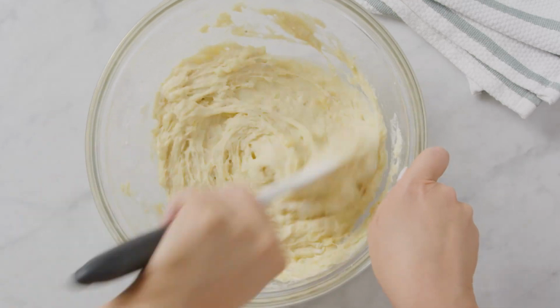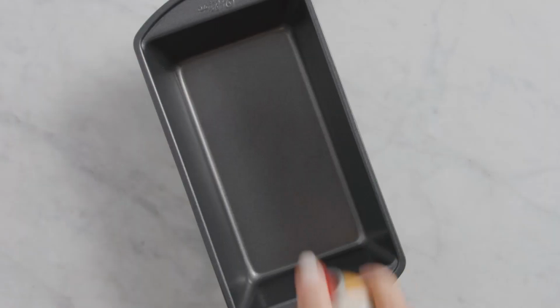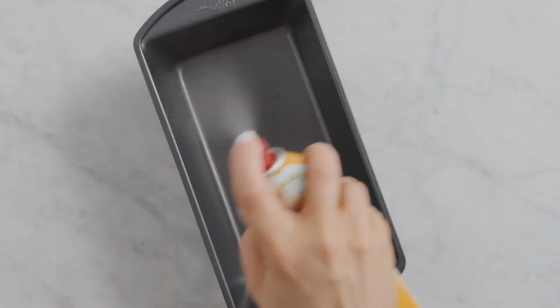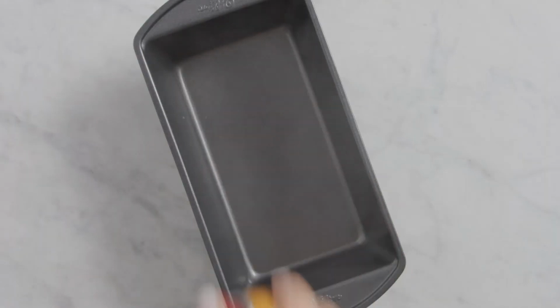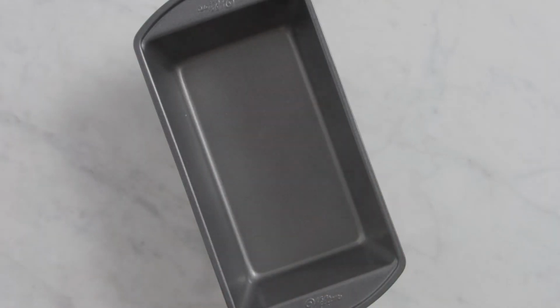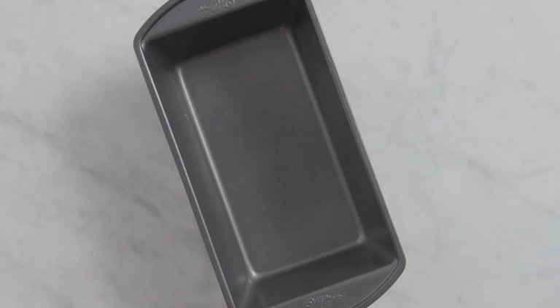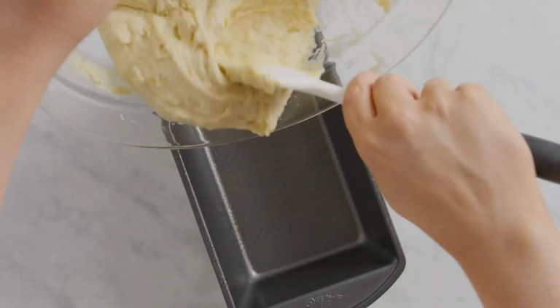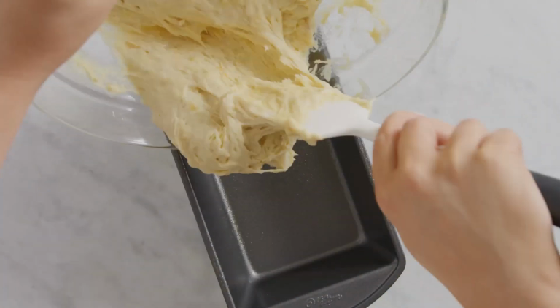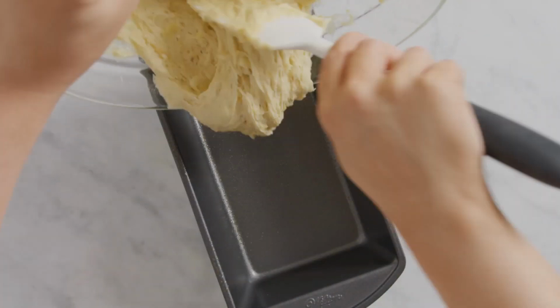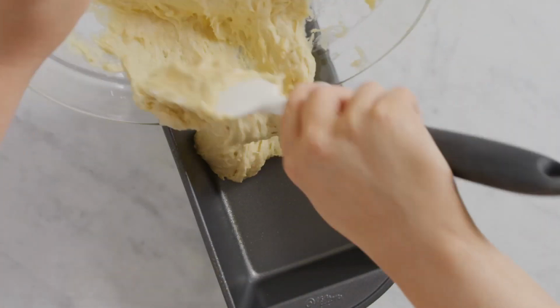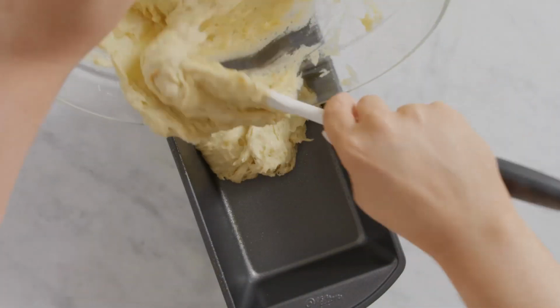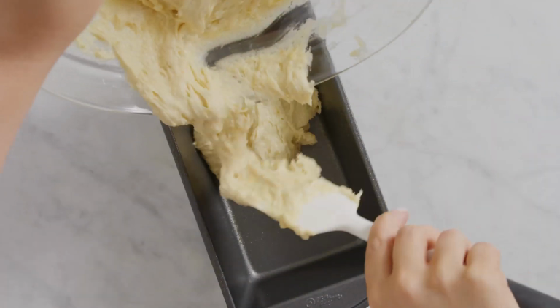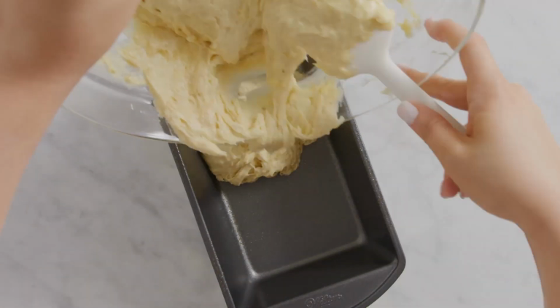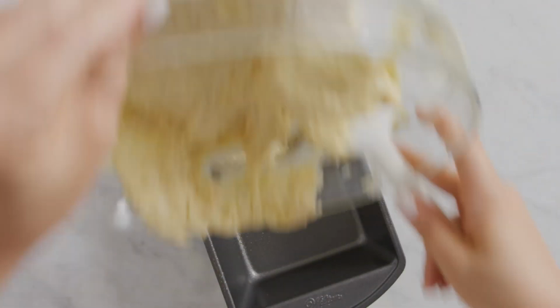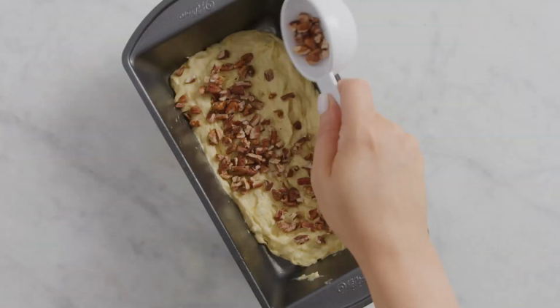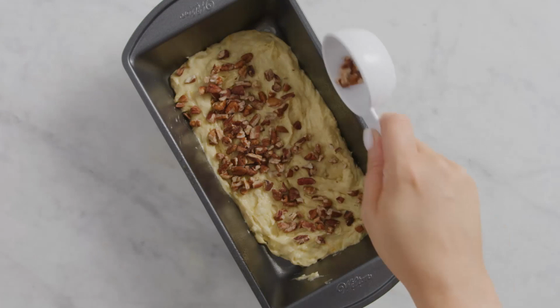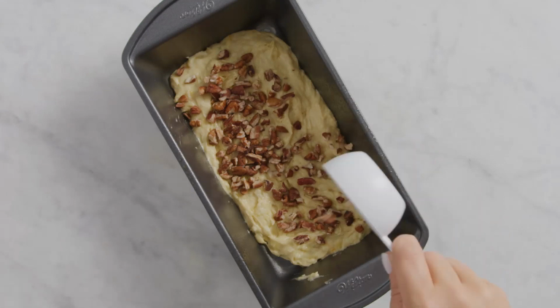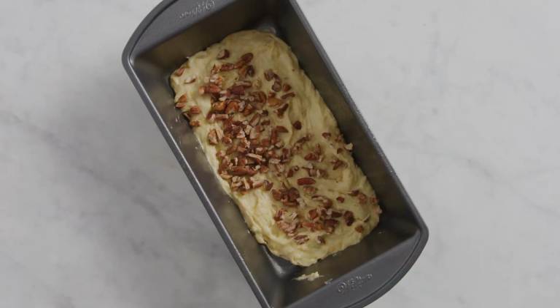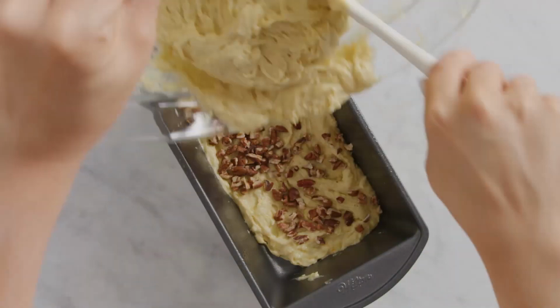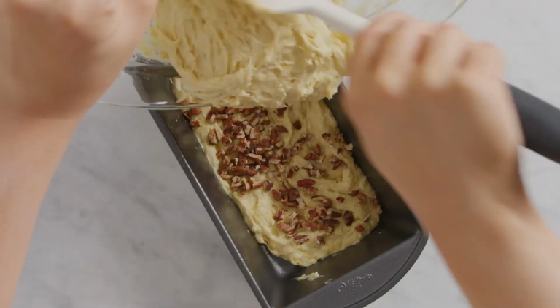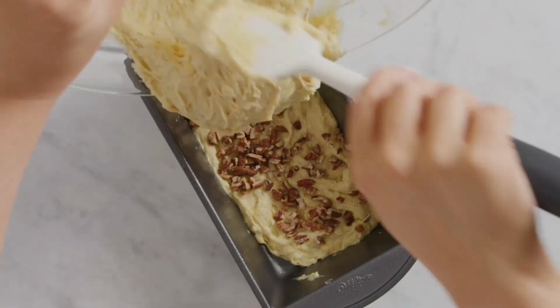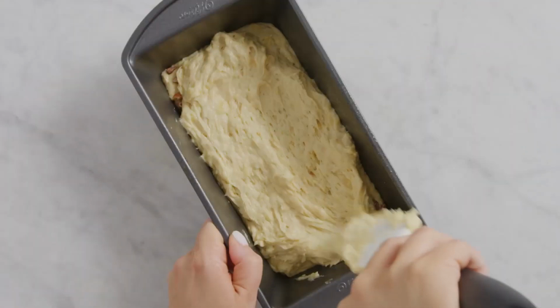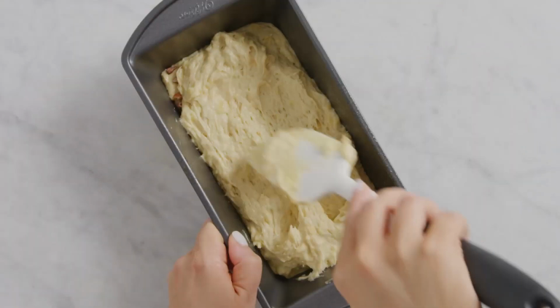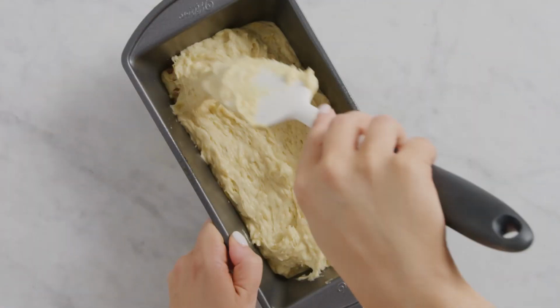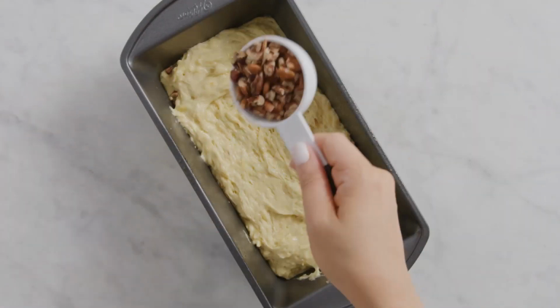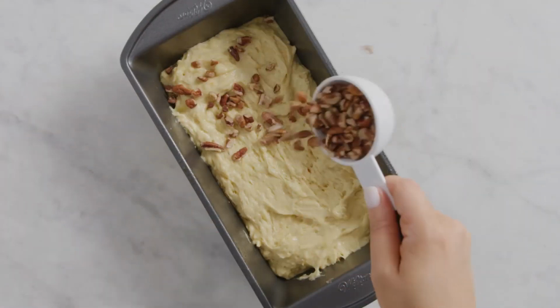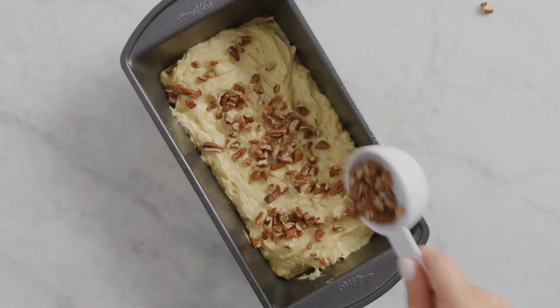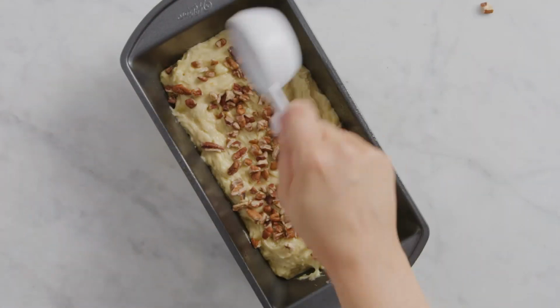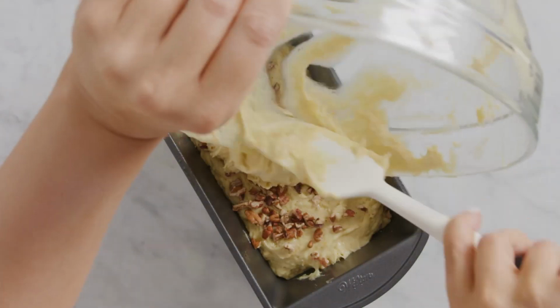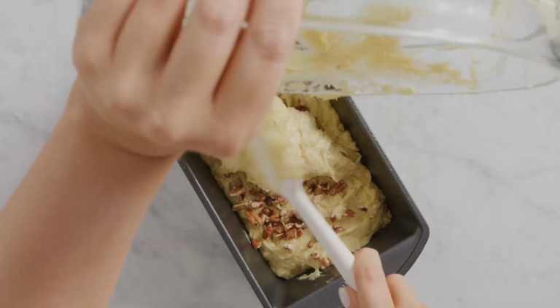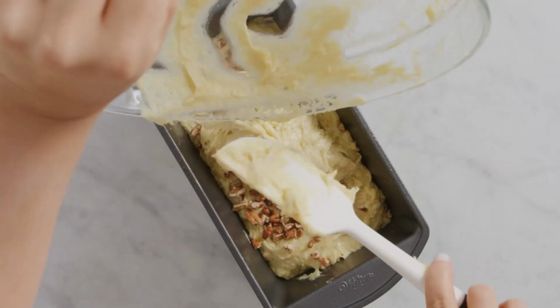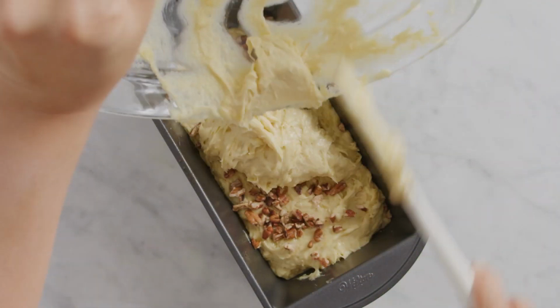Layering is key for this banana bread. A third of the batter goes in, then ingredient number three is pecans. Another layer of batter, more pecans, and then top it off with the last of the batter.